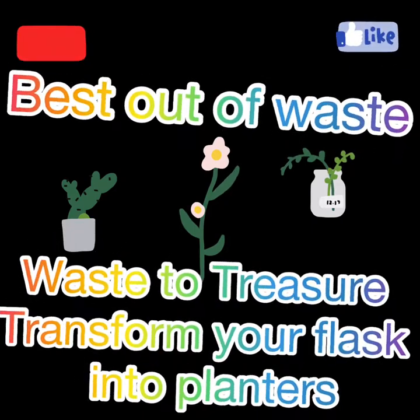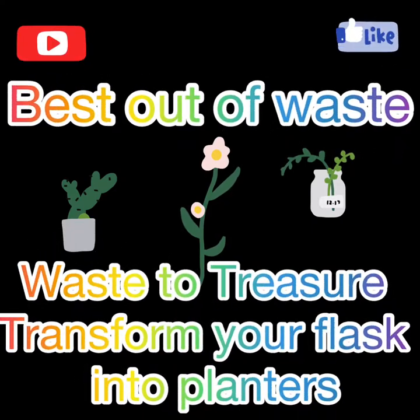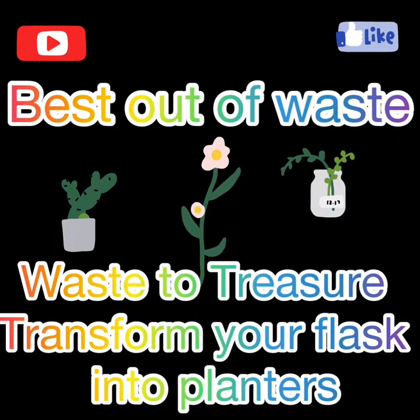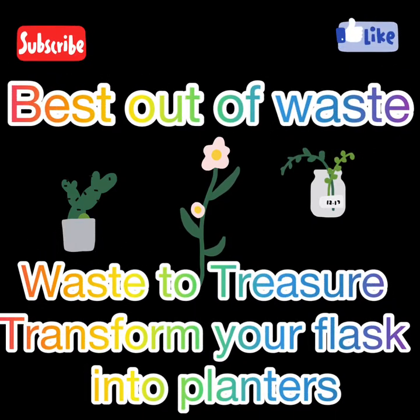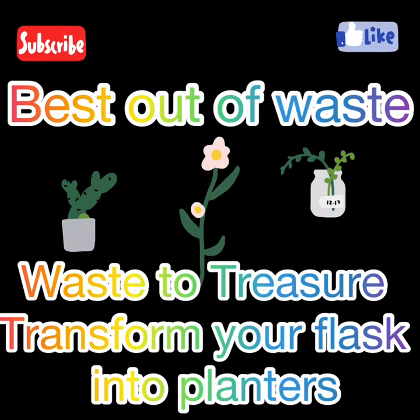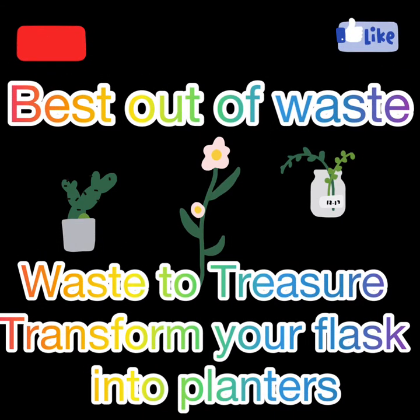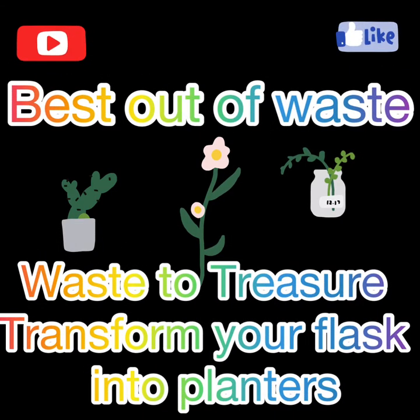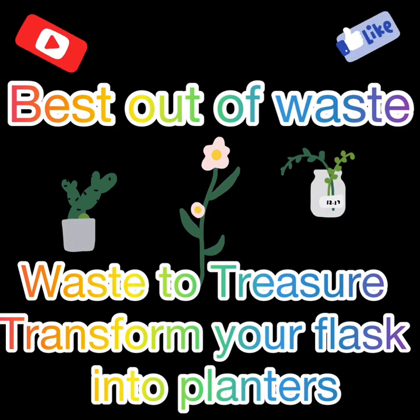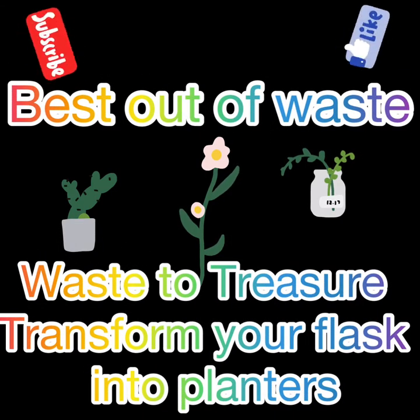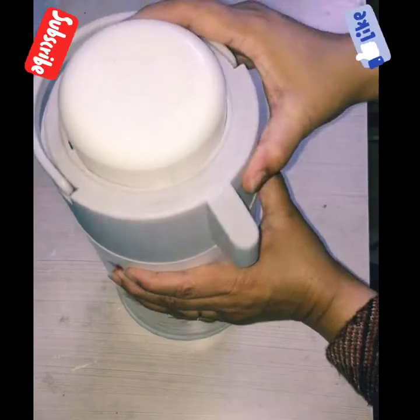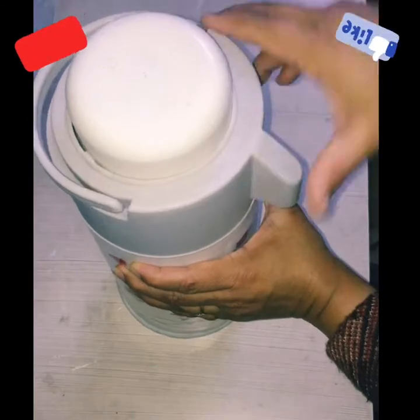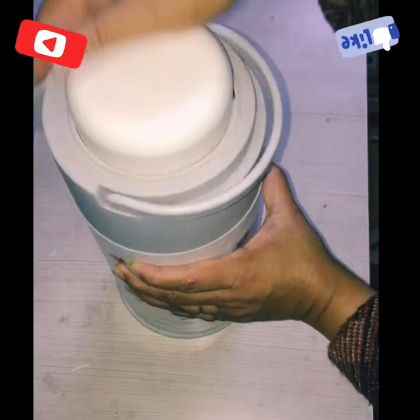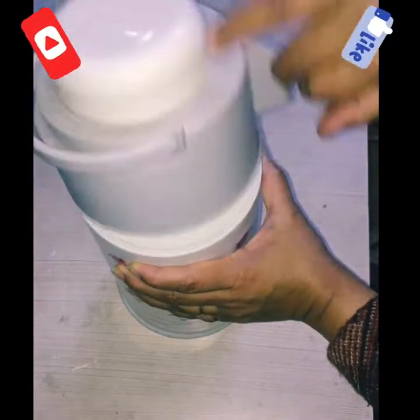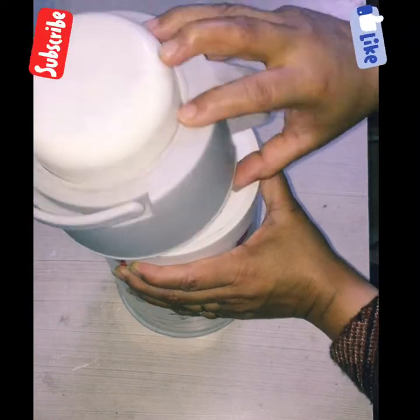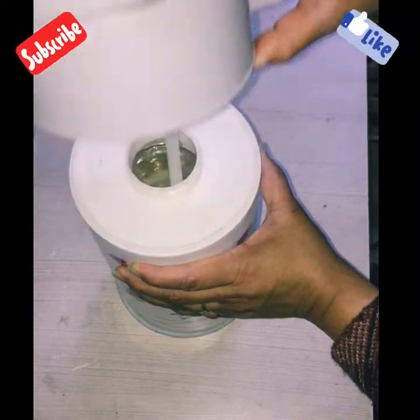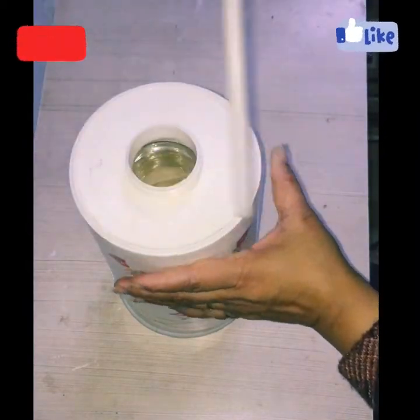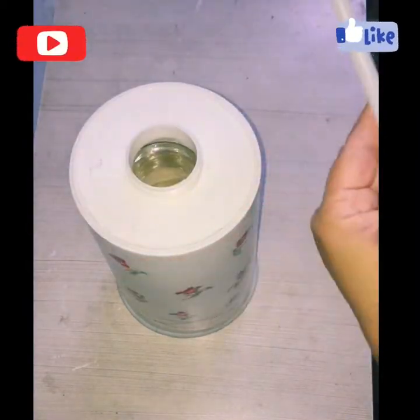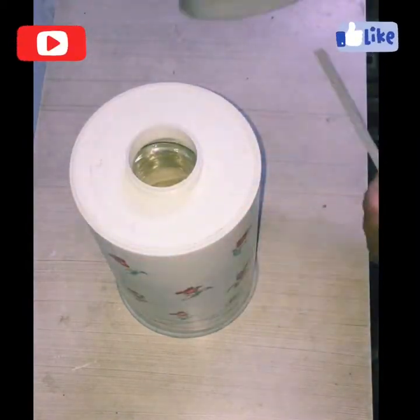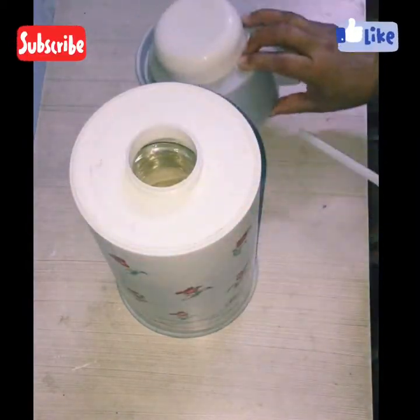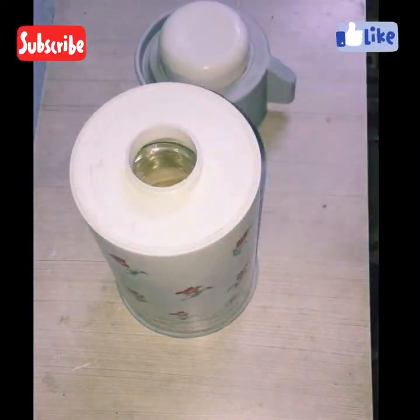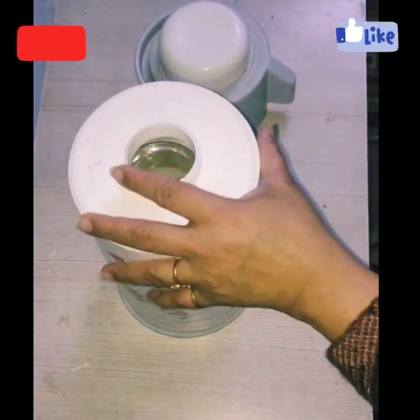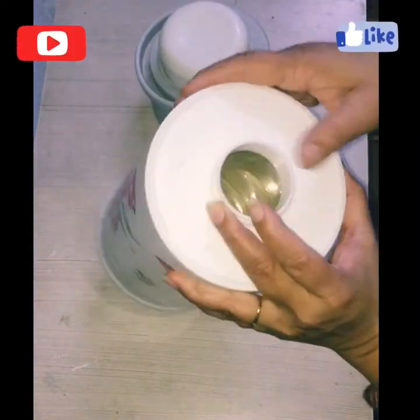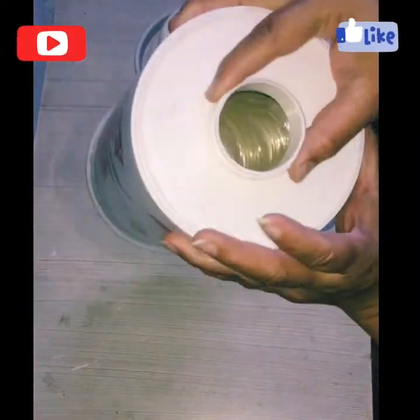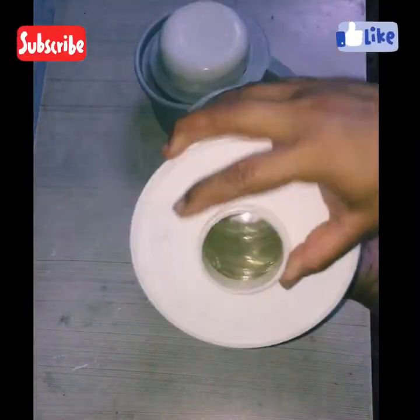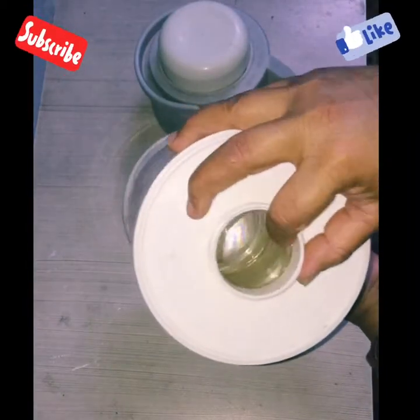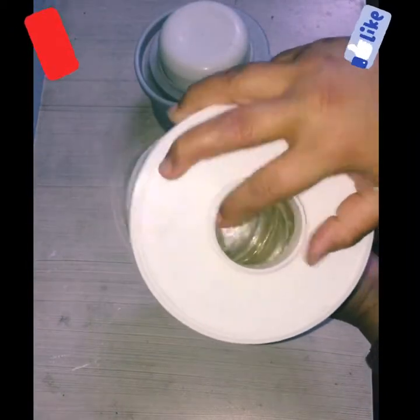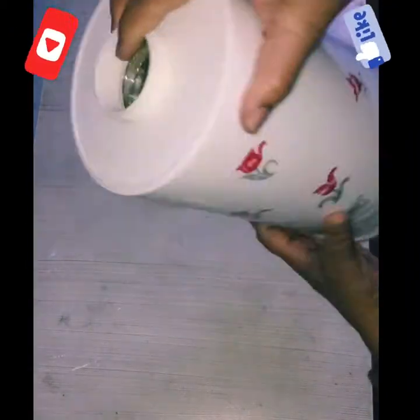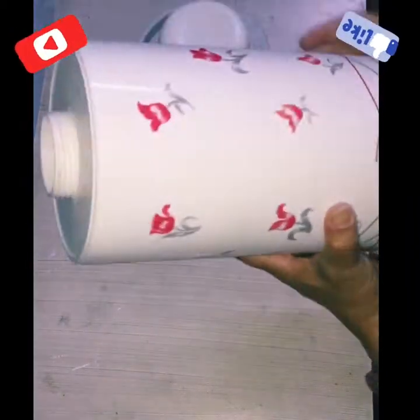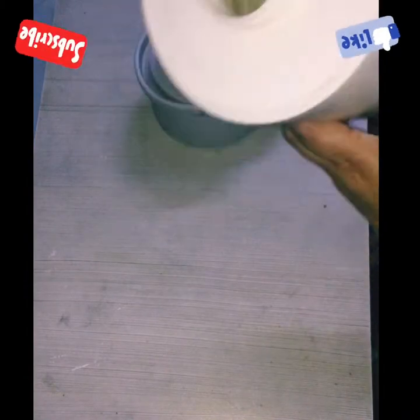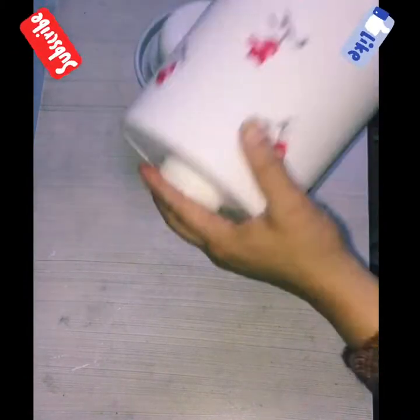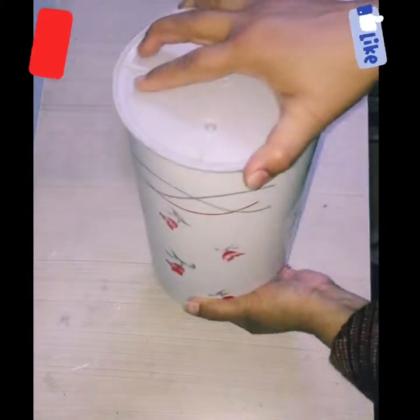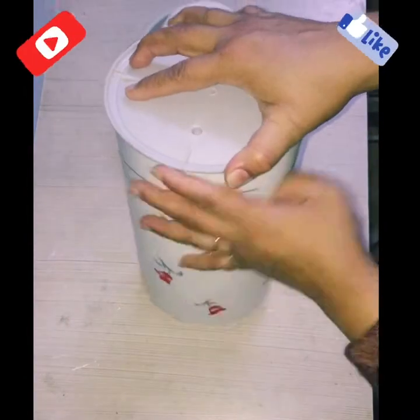I have converted this waste and old flask into three beautiful planters. You may not have the same flask but you can get the idea of how we can convert trash into a treasure.